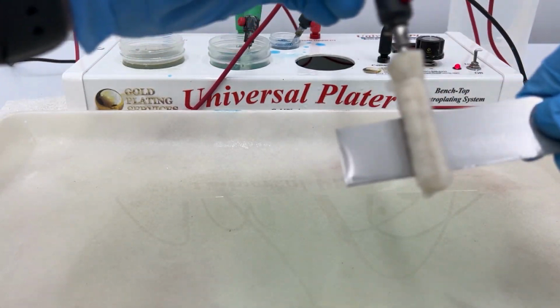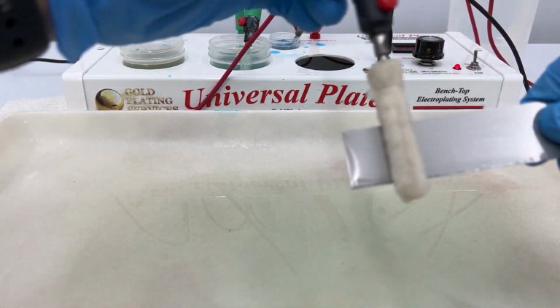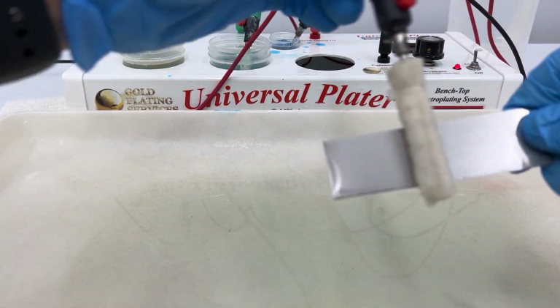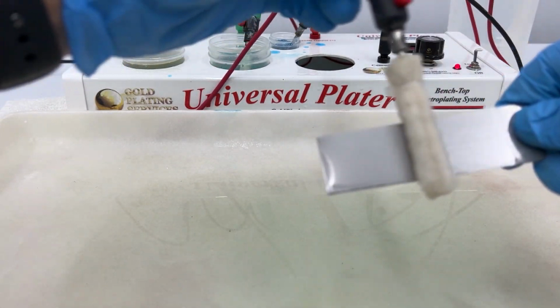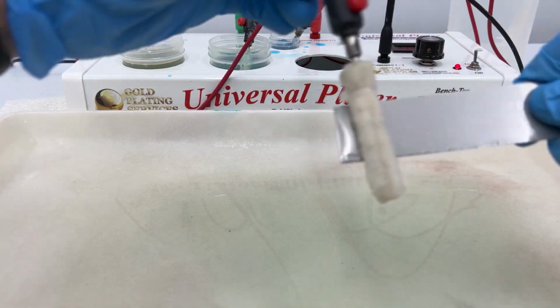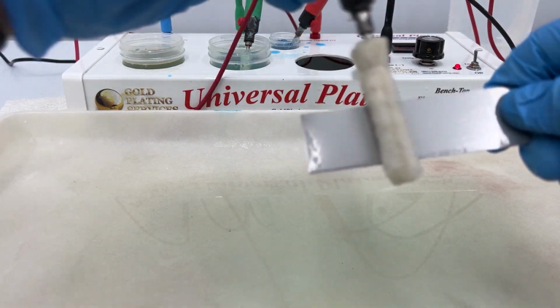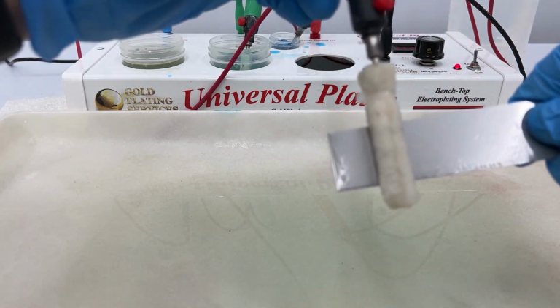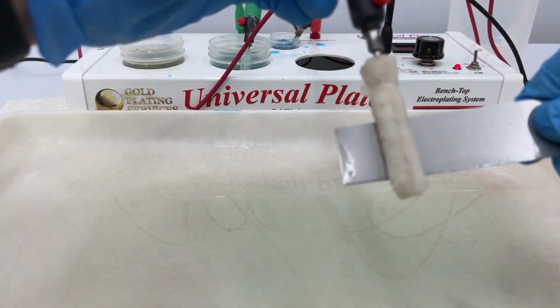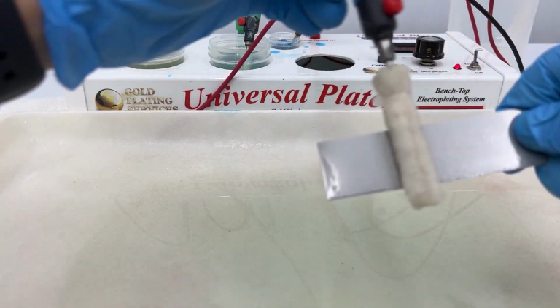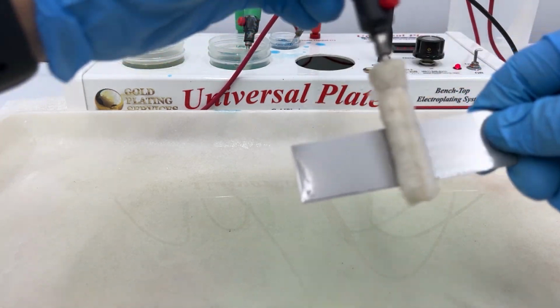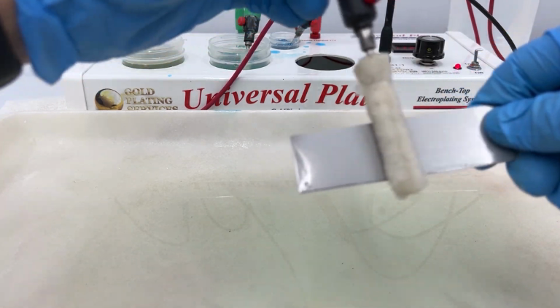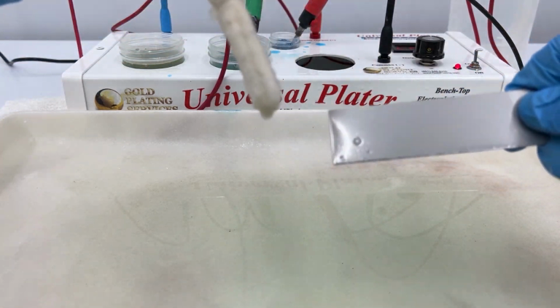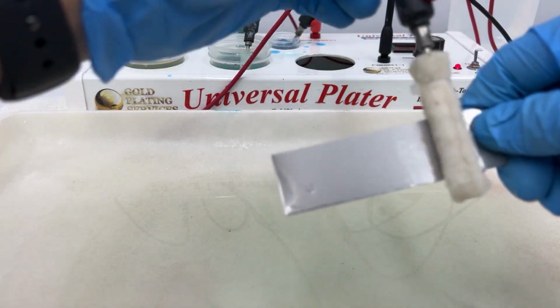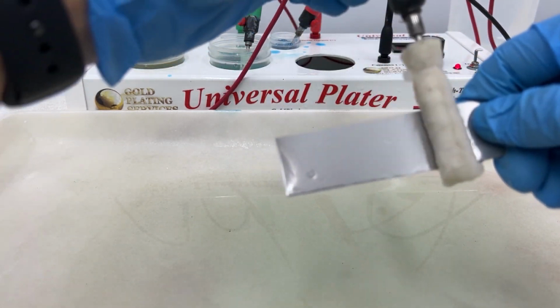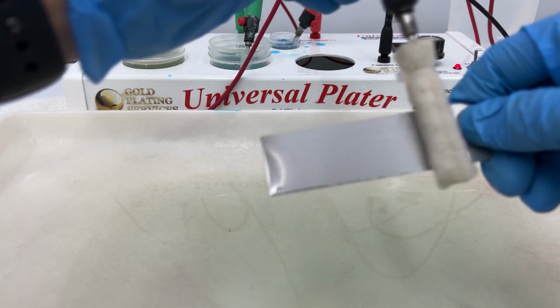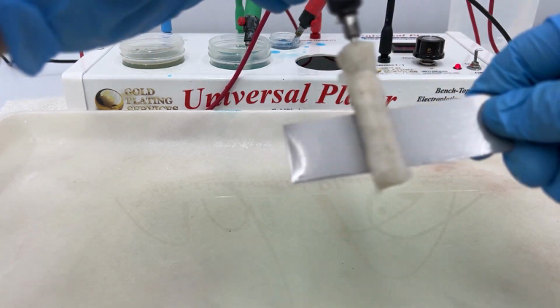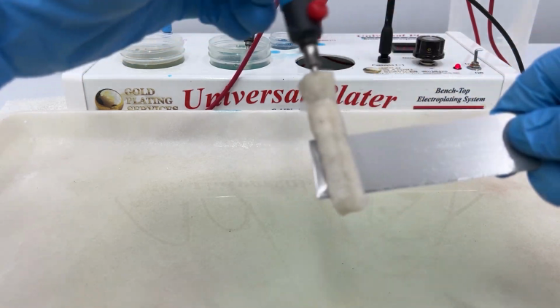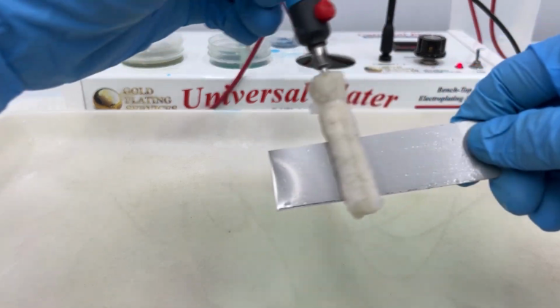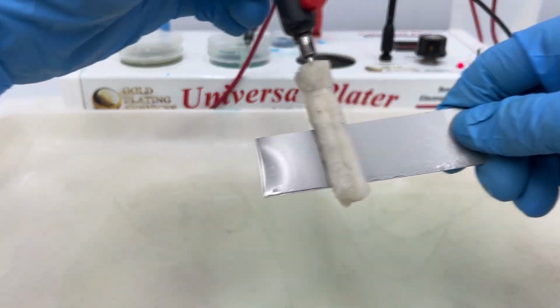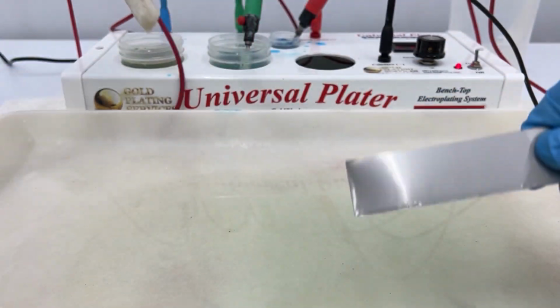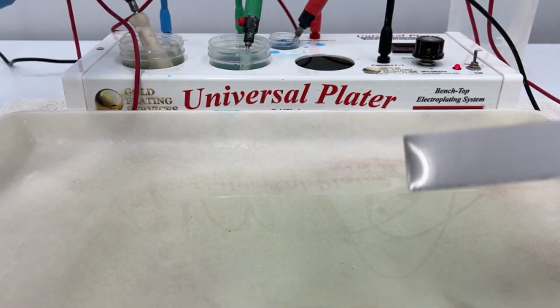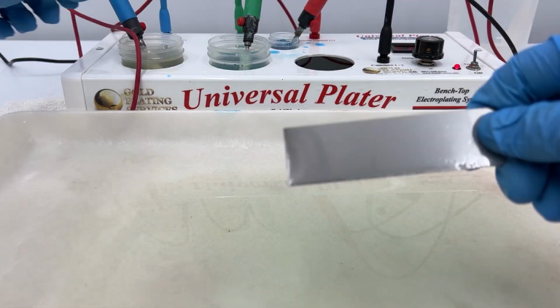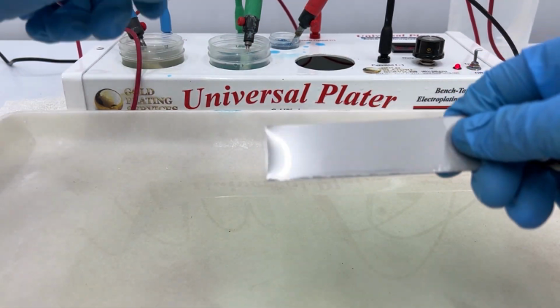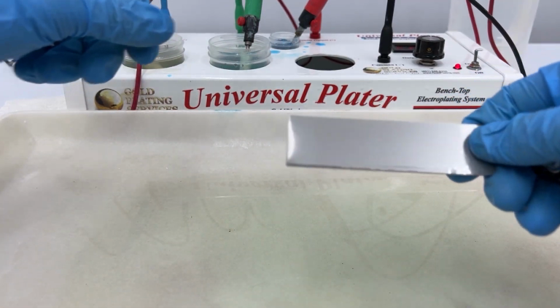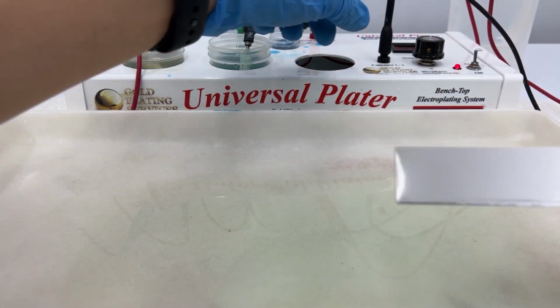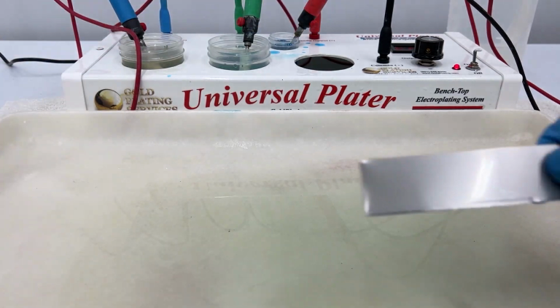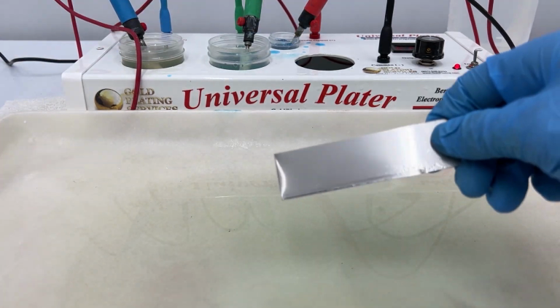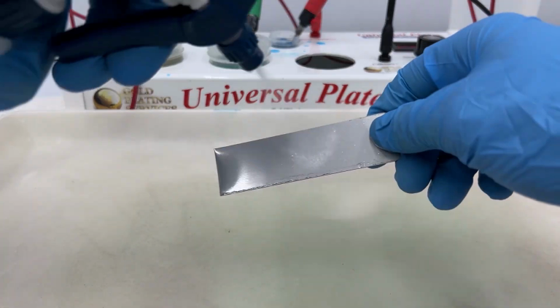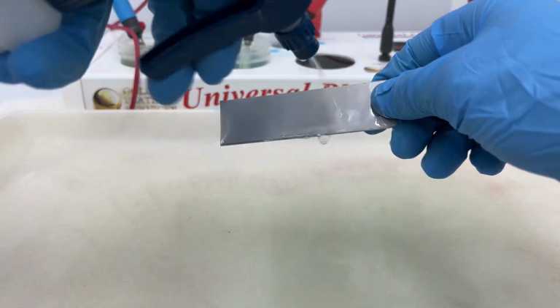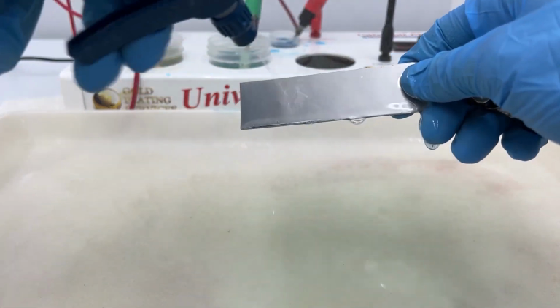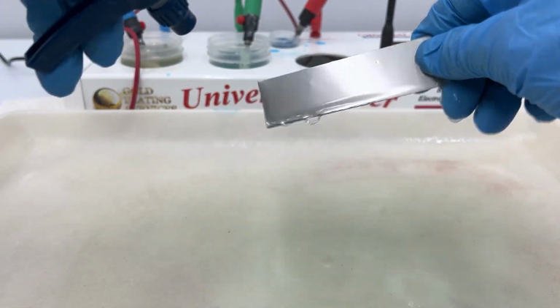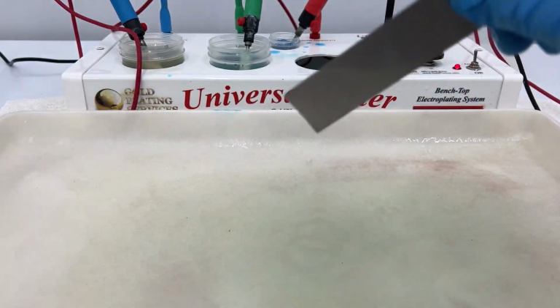For stainless steel, you need an activator other than copper strike. You would need Woods nickel to activate your stainless steel. So for this piece, we just electro cleaned it, we'll spray it off, and then I'll show you why you shouldn't use copper strike as an activator on stainless.